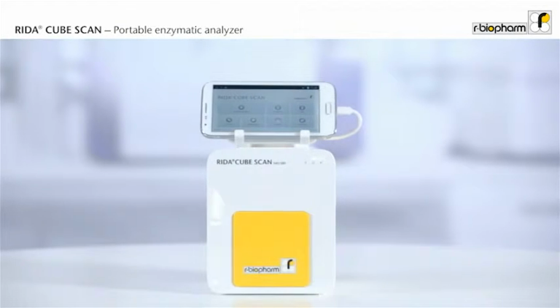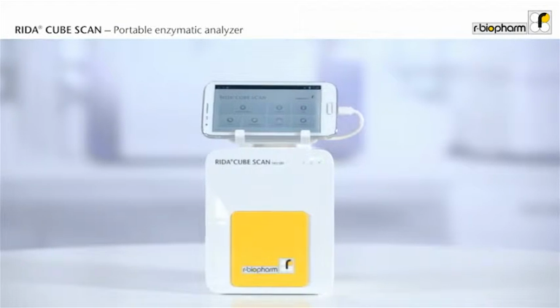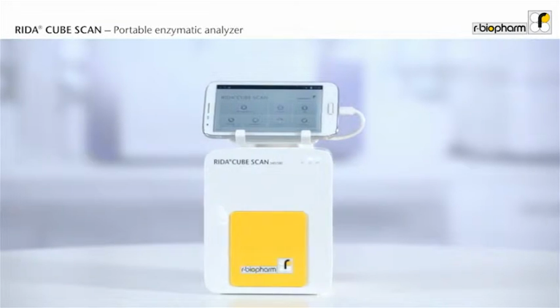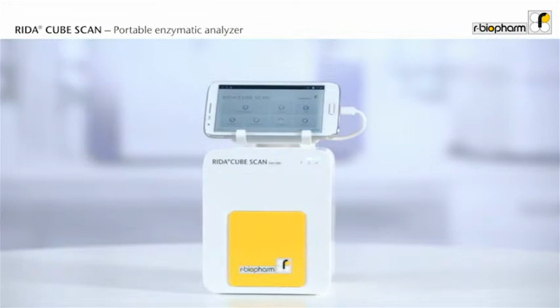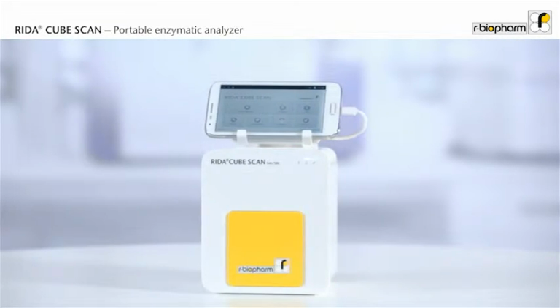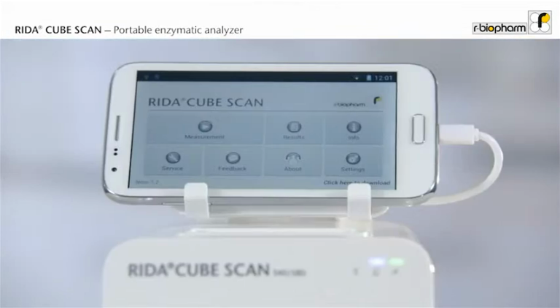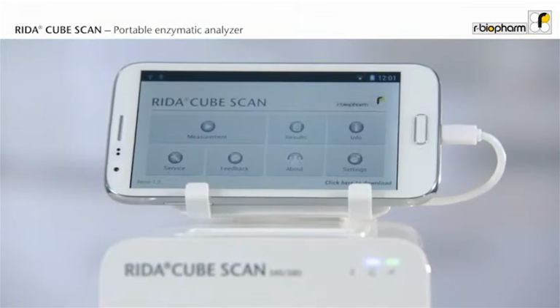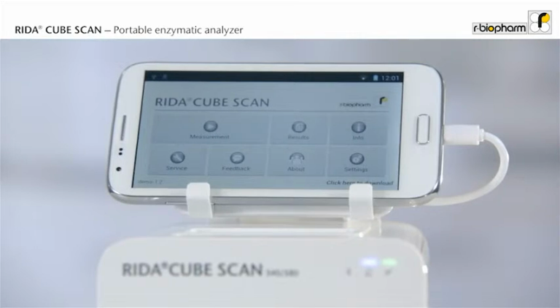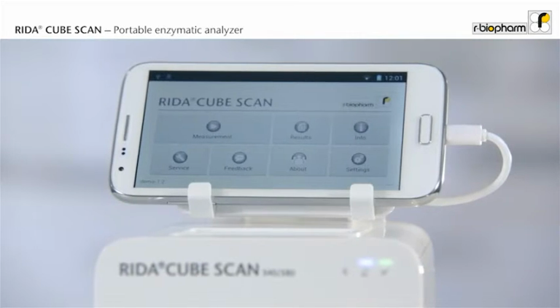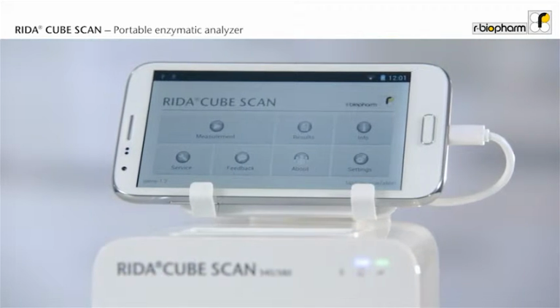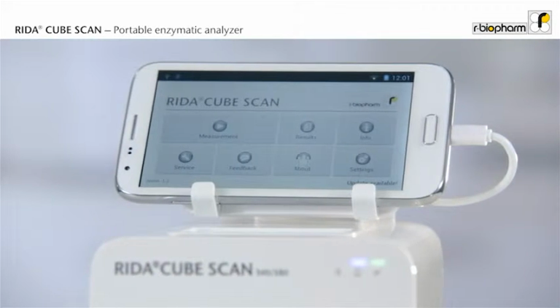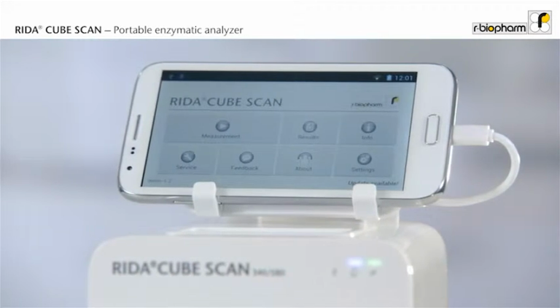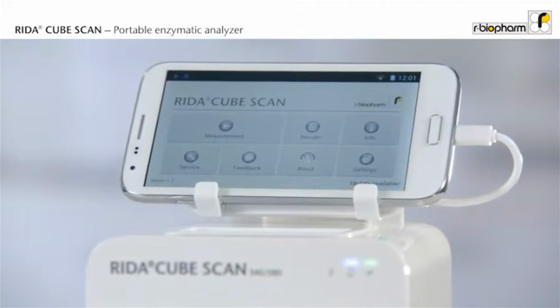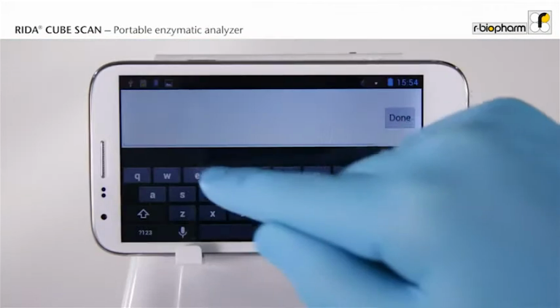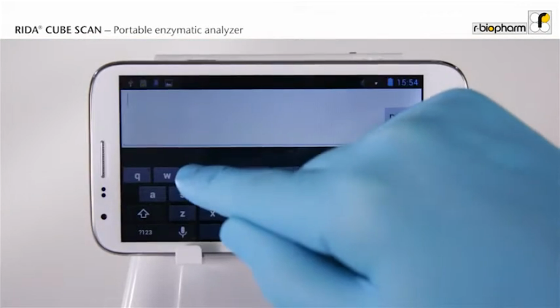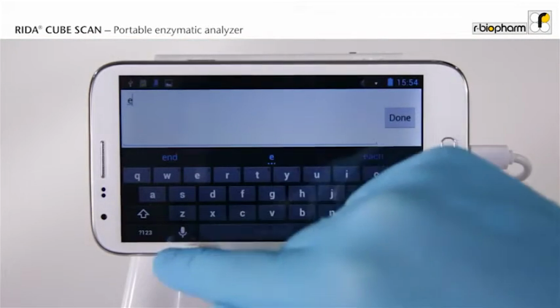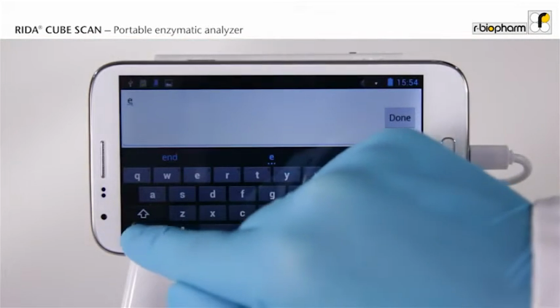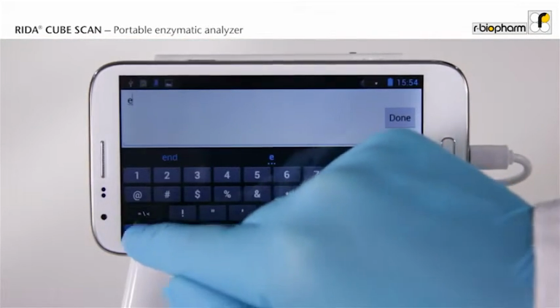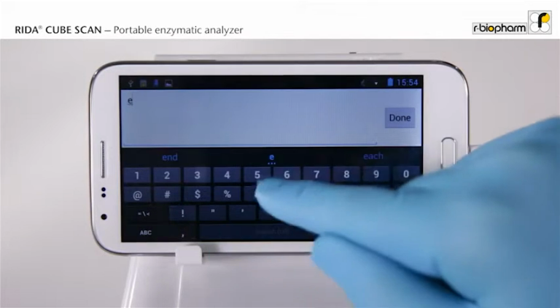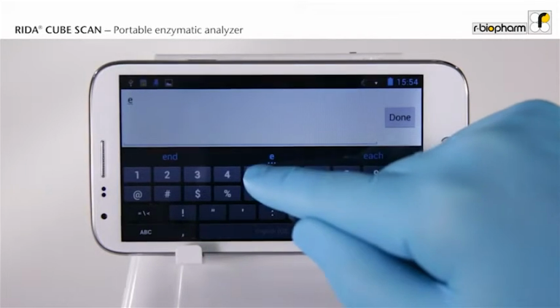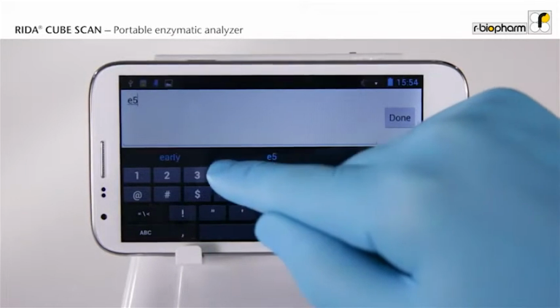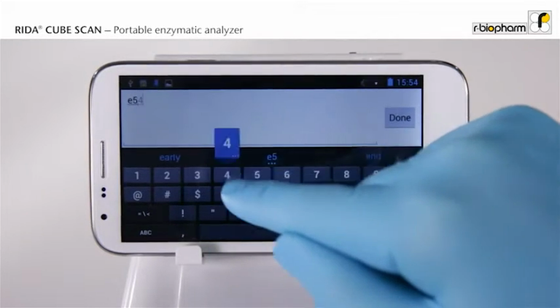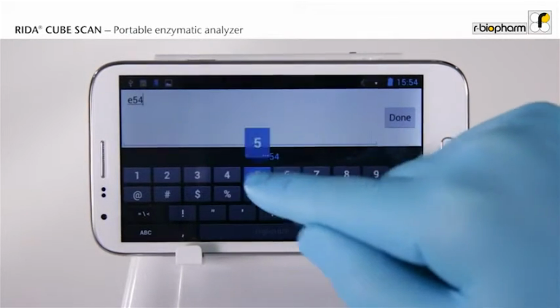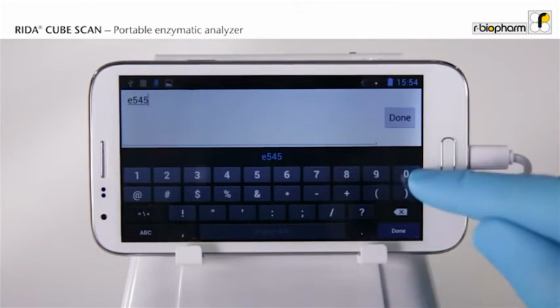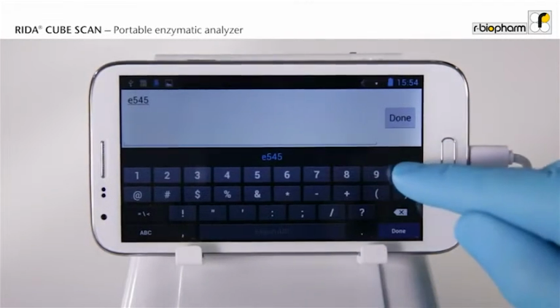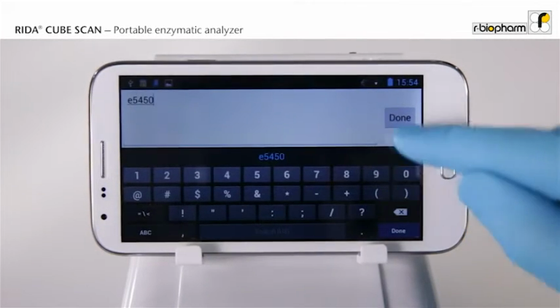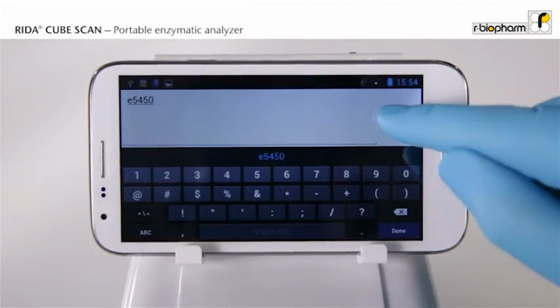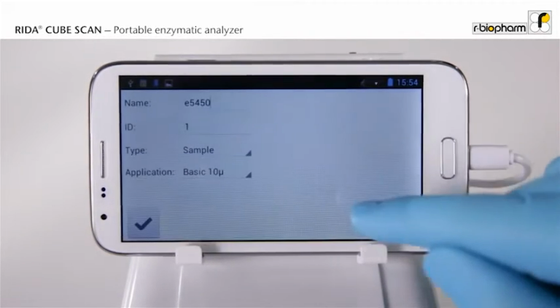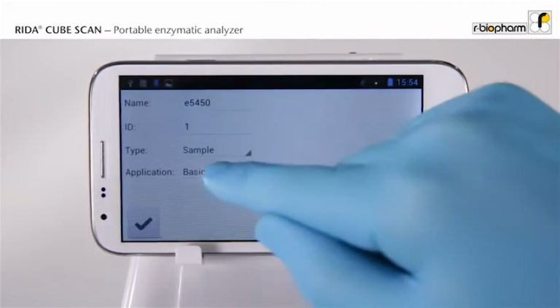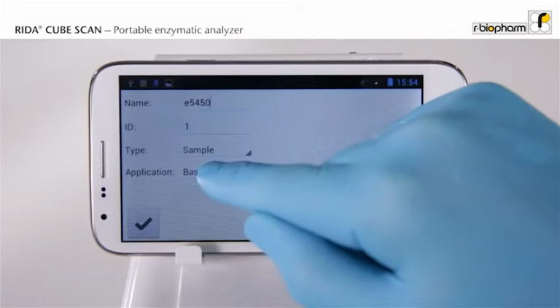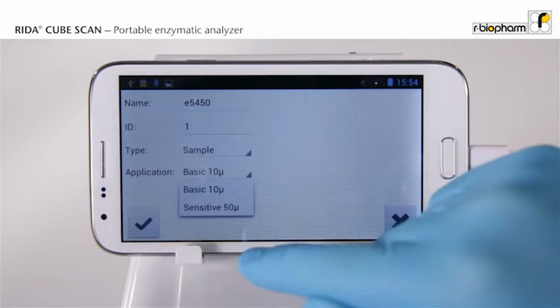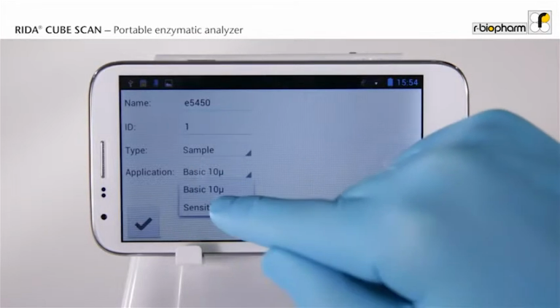The instrument is entirely driven through a tablet with a simple and intuitive app. Type in the sample identification and choose your sample size.